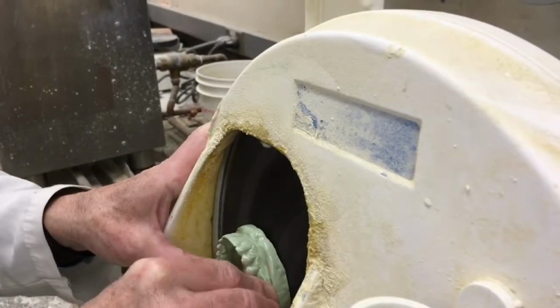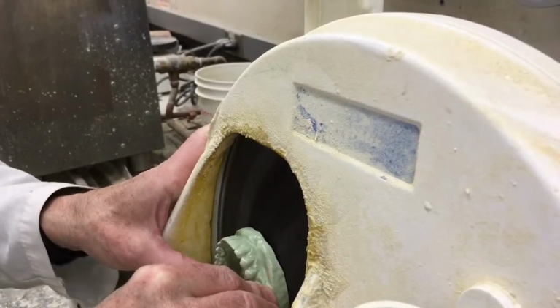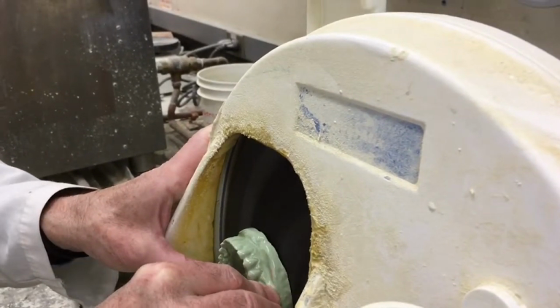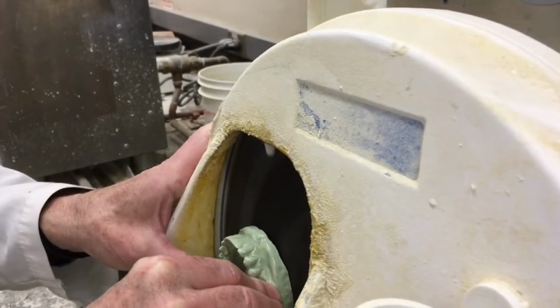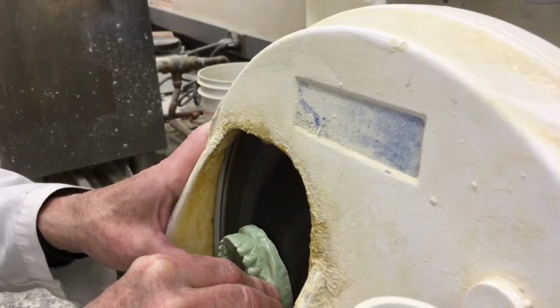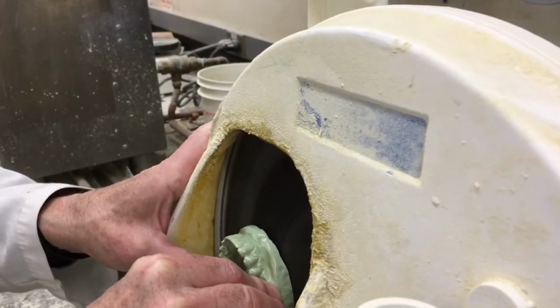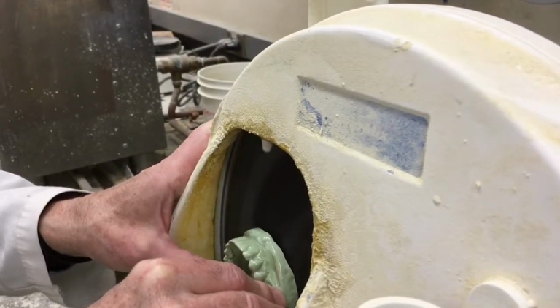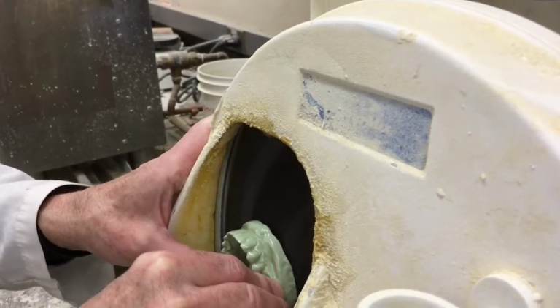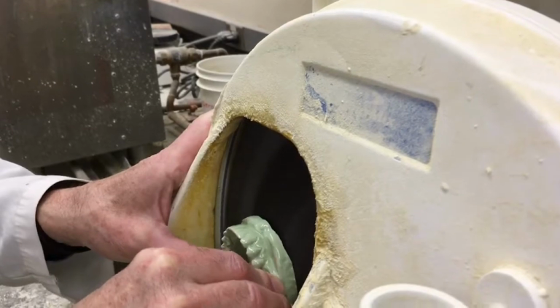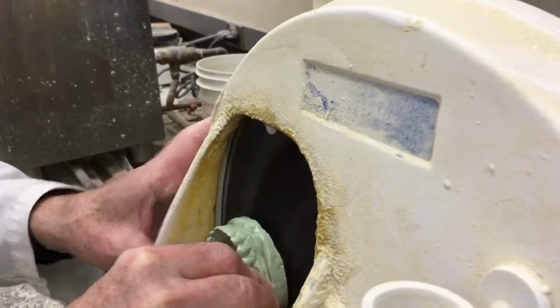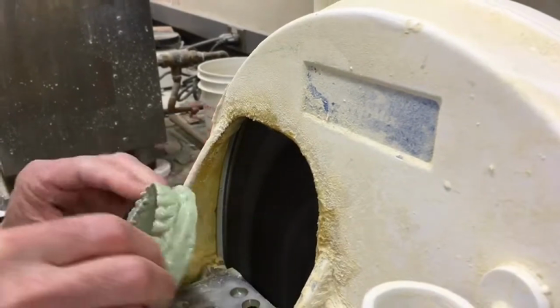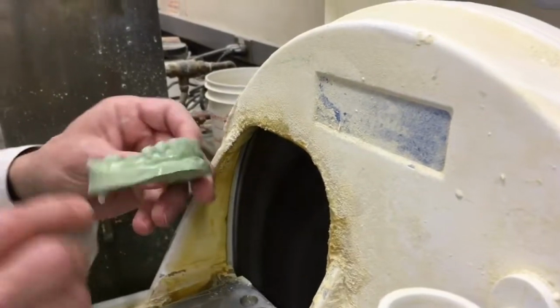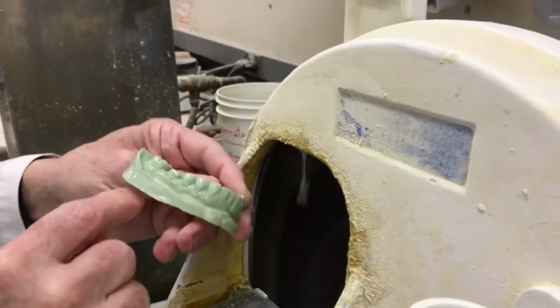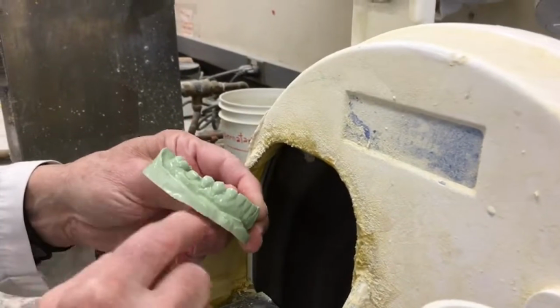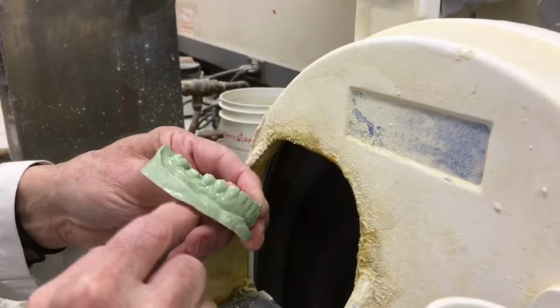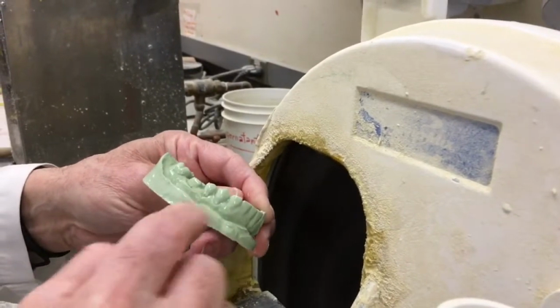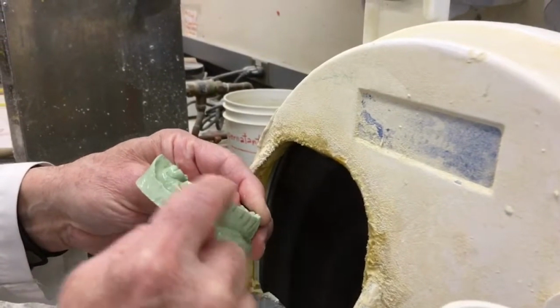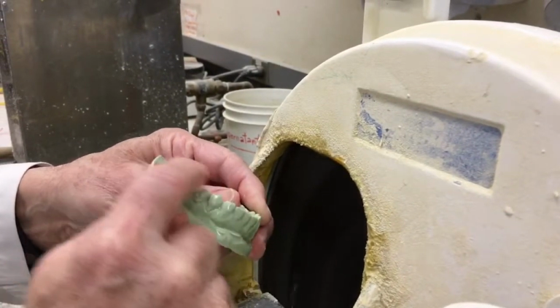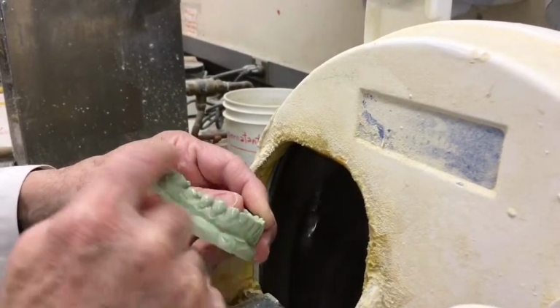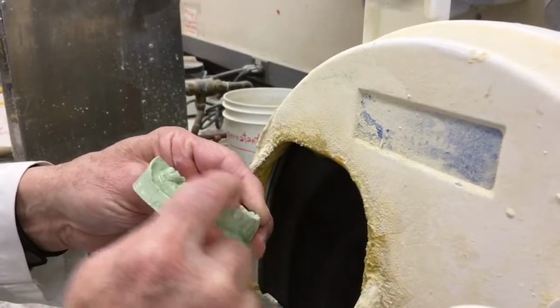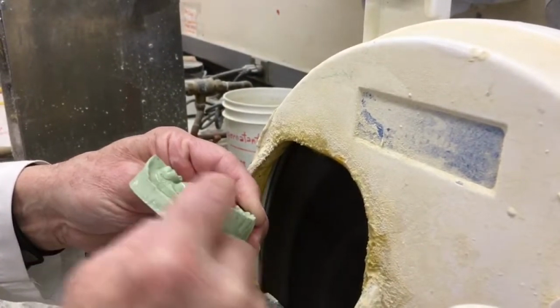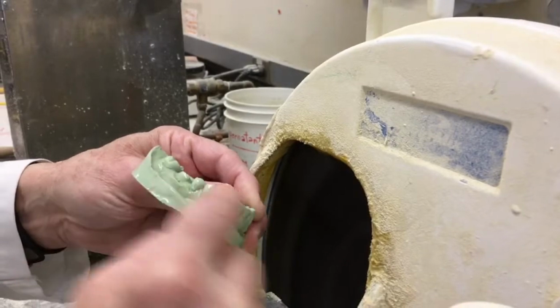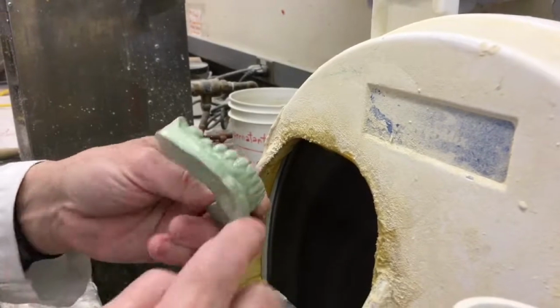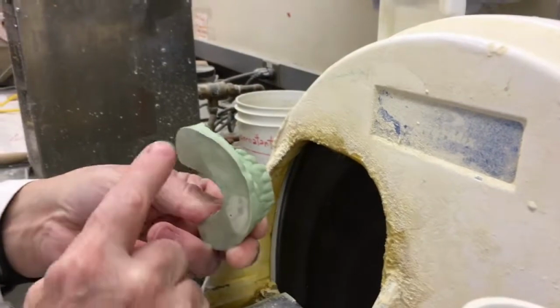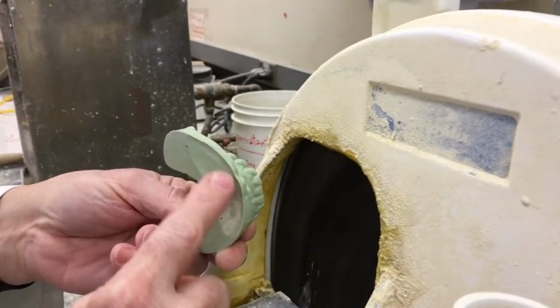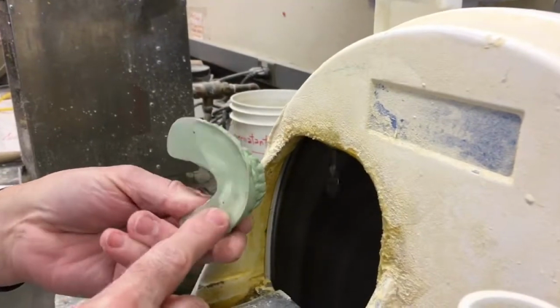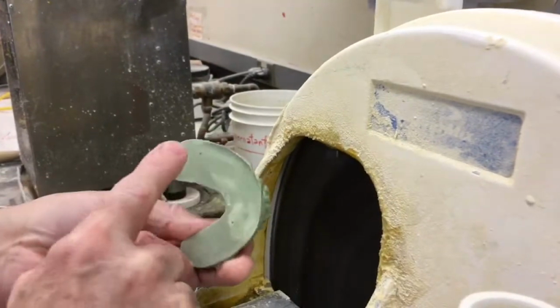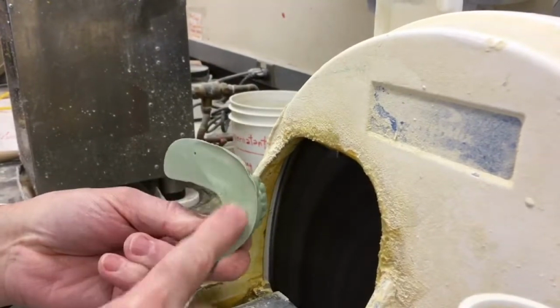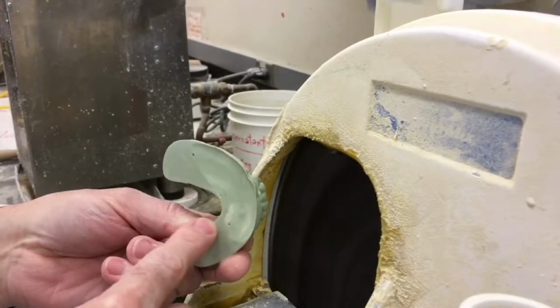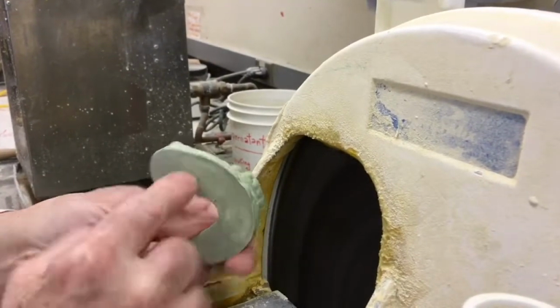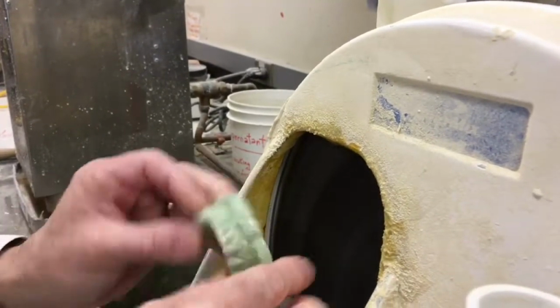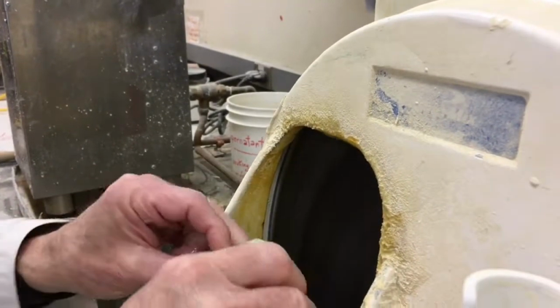Push evenly on both sides. I want the base of the cast to be parallel to the occlusal surface, and we grind it so that the base is perfectly flat.